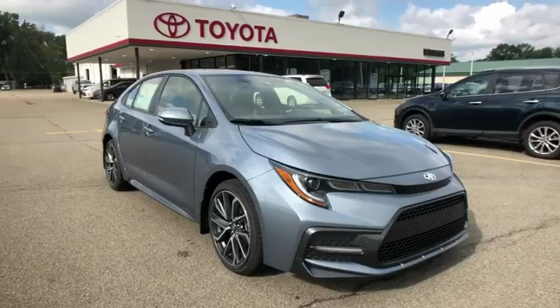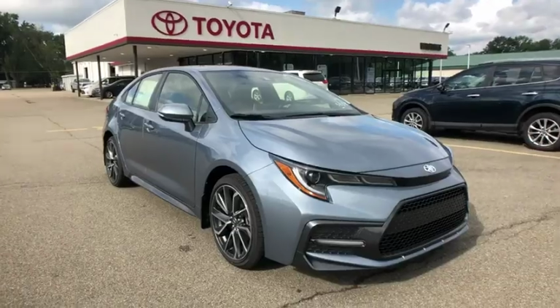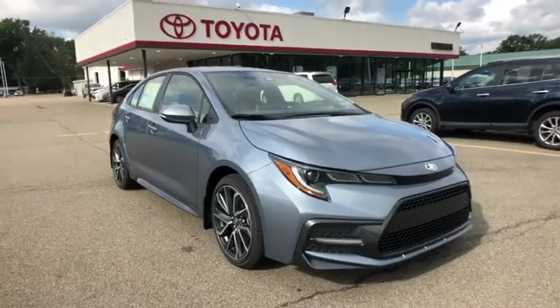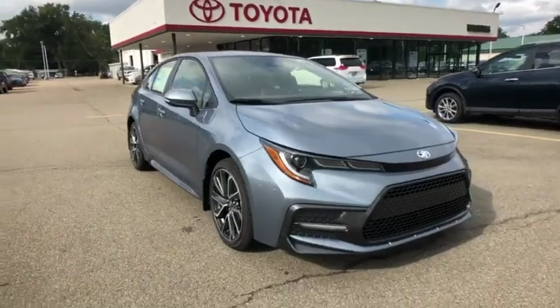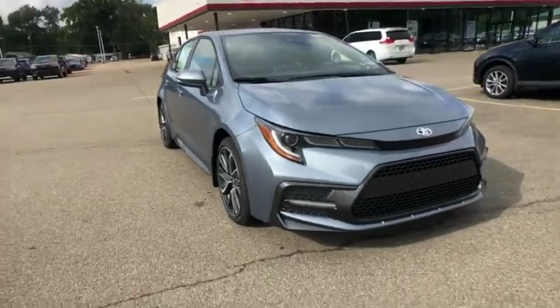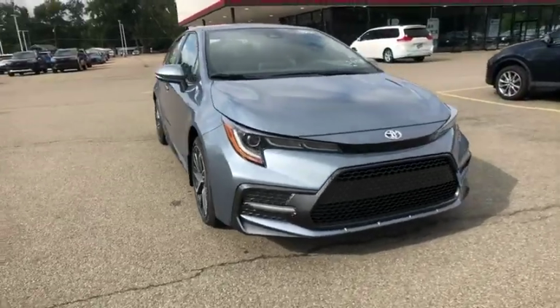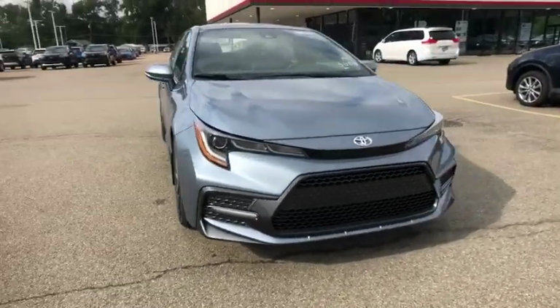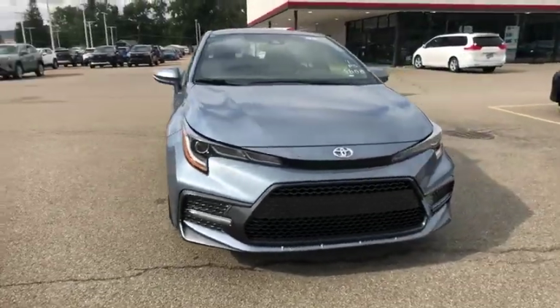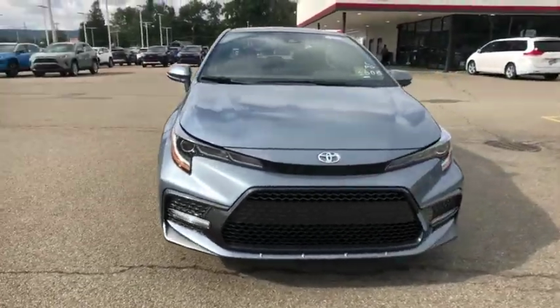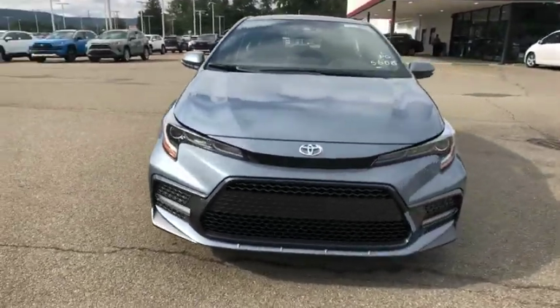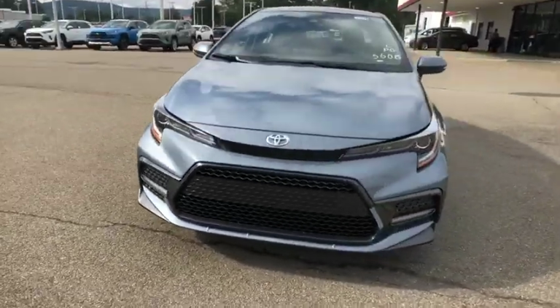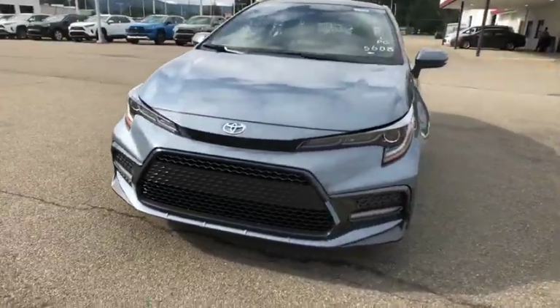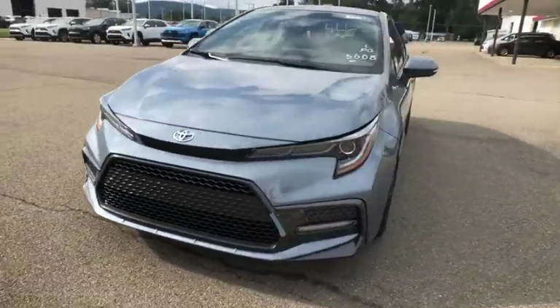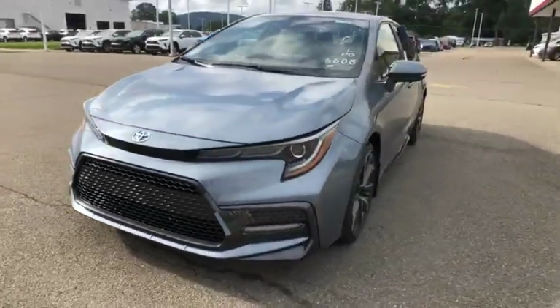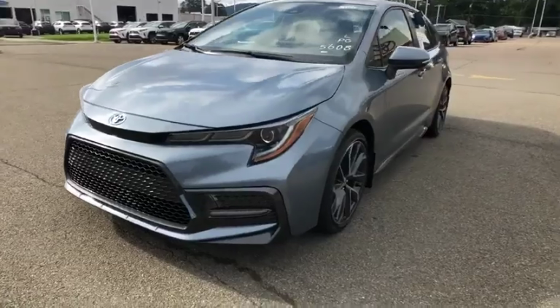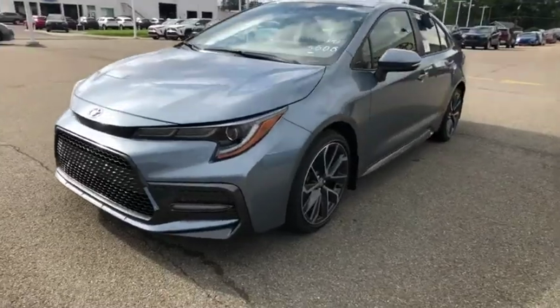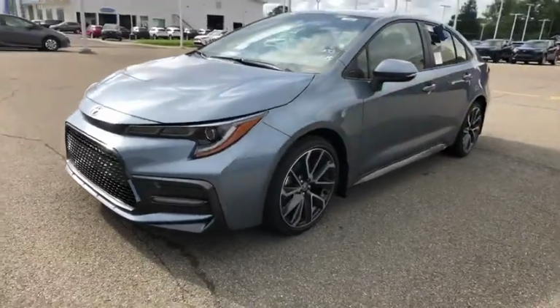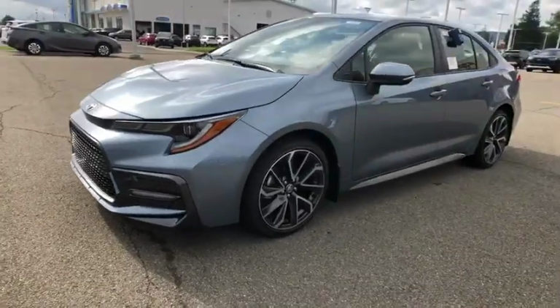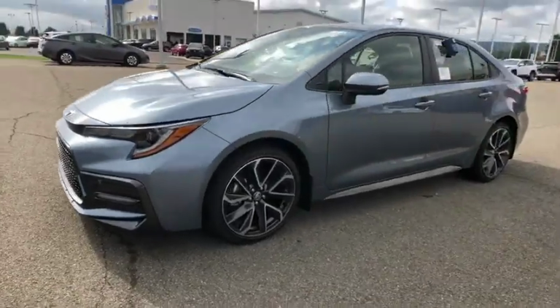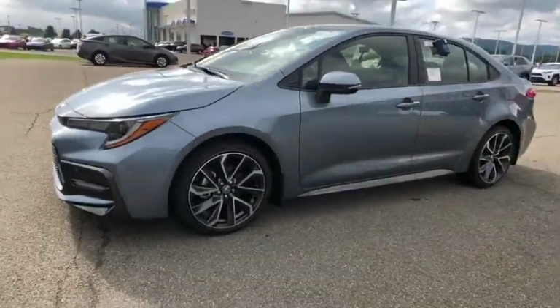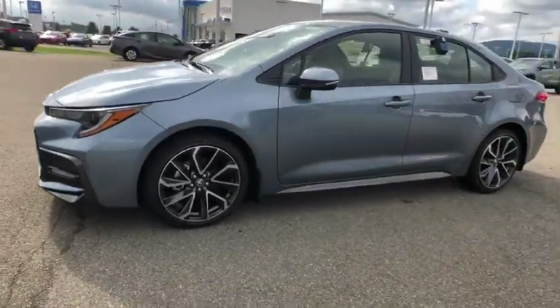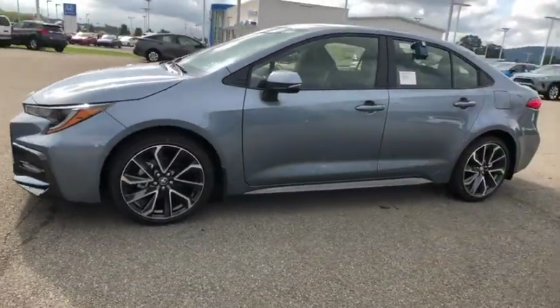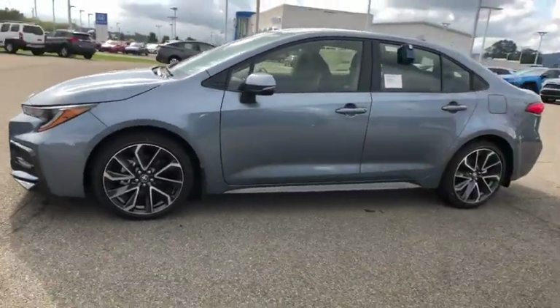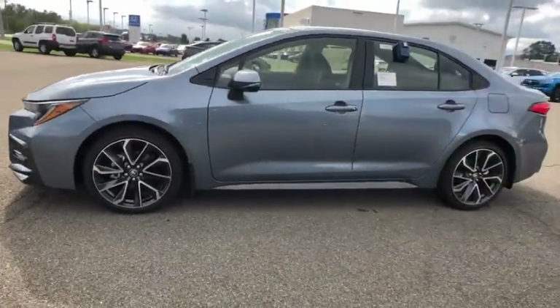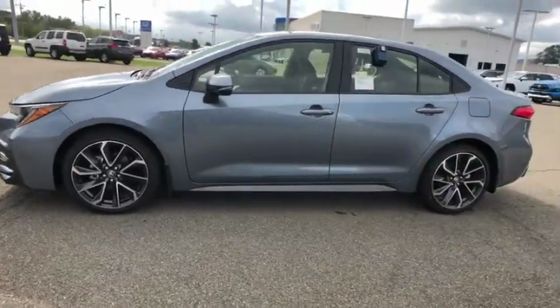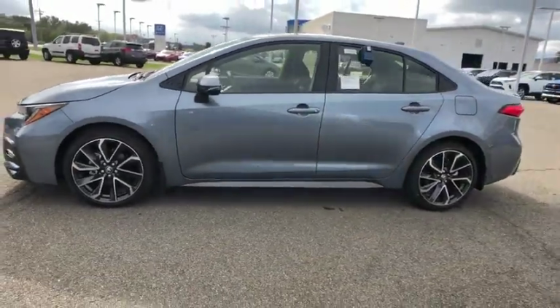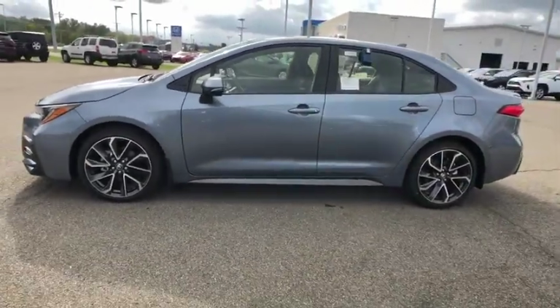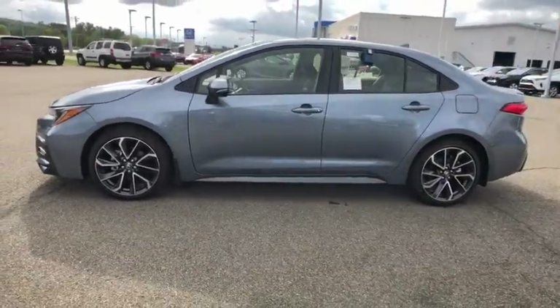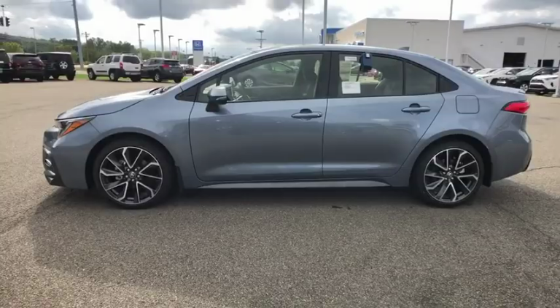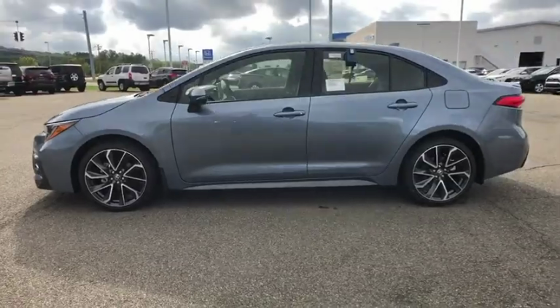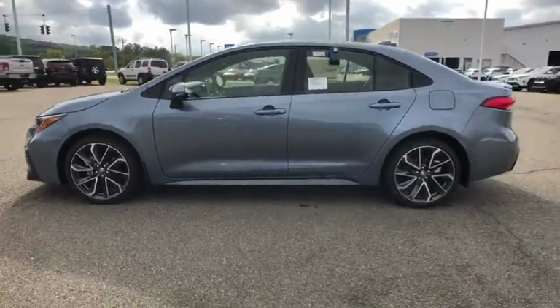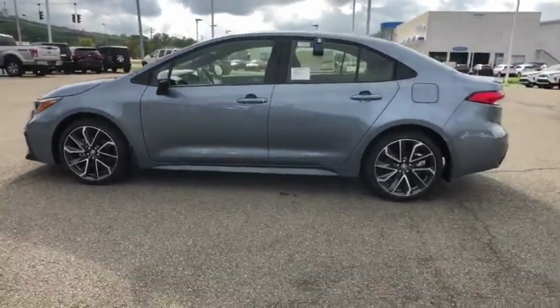We are pleased to show you the 2020 Toyota Corolla. The Corolla is still a great option for those who want dependability, comfort, and value. This vehicle has less than 100 miles.